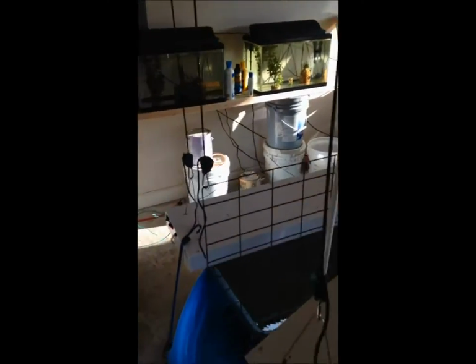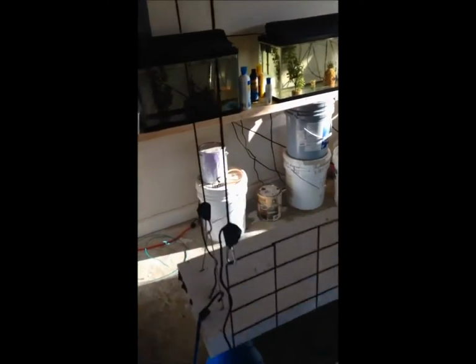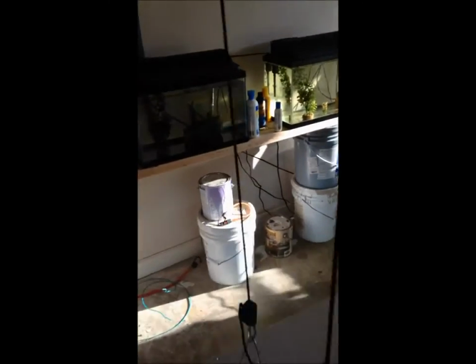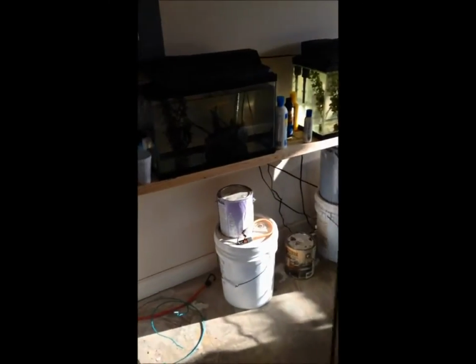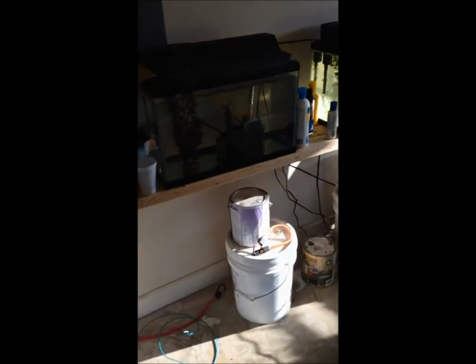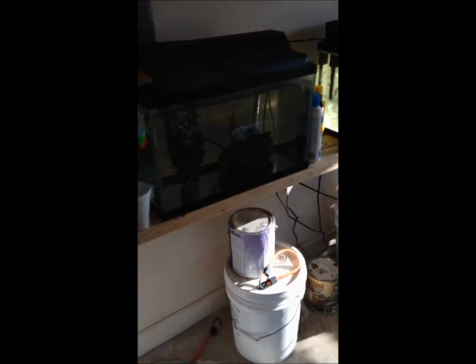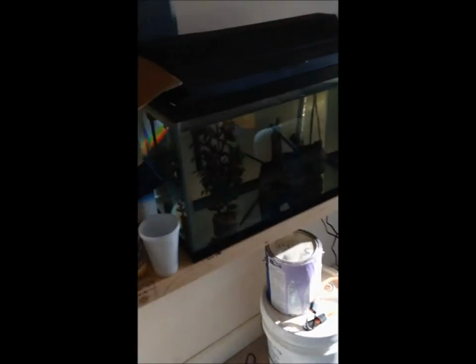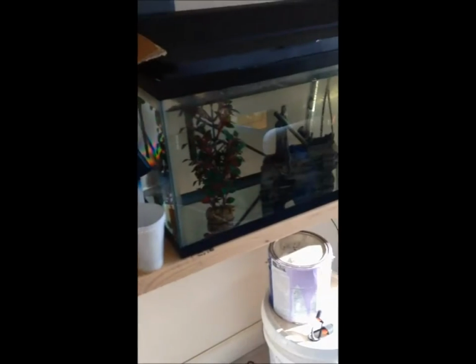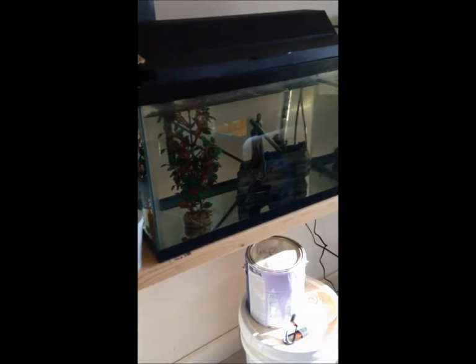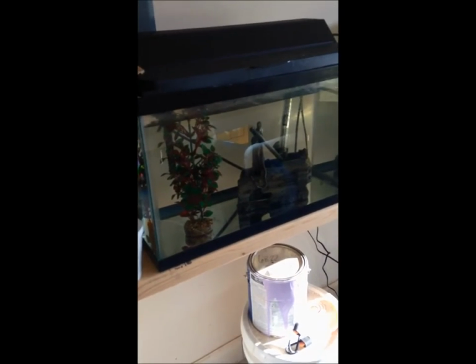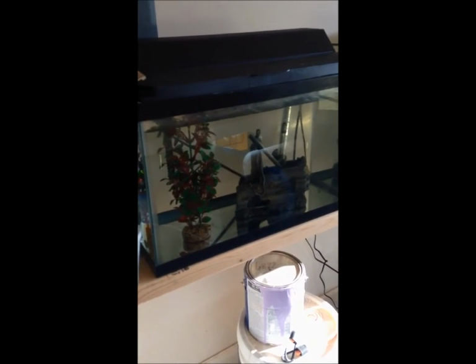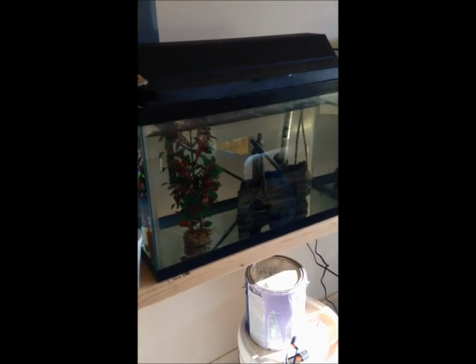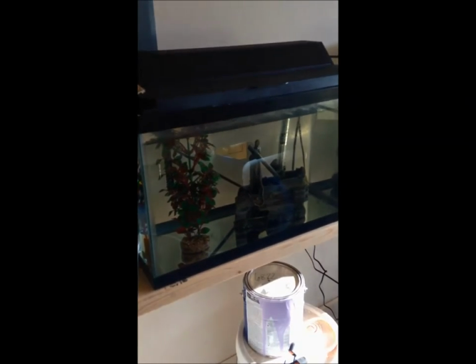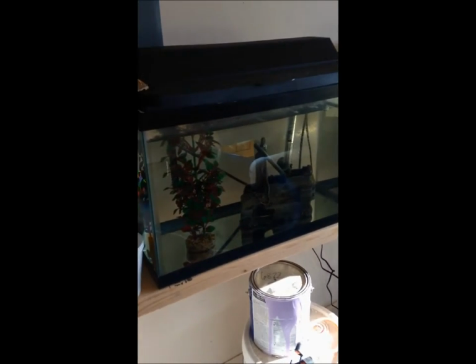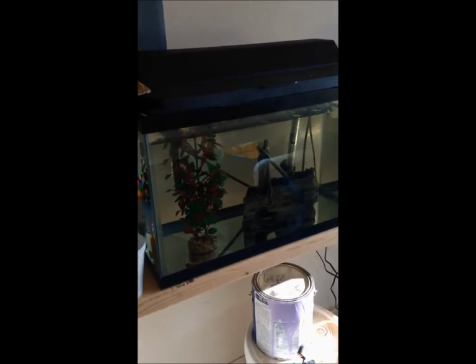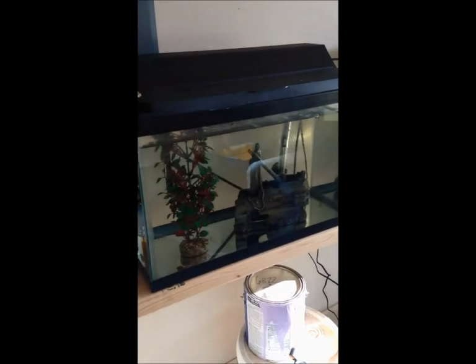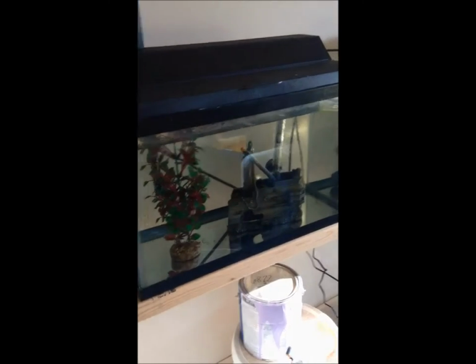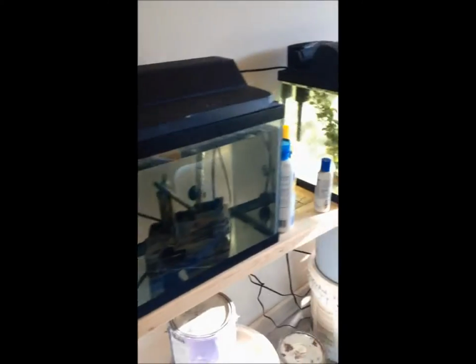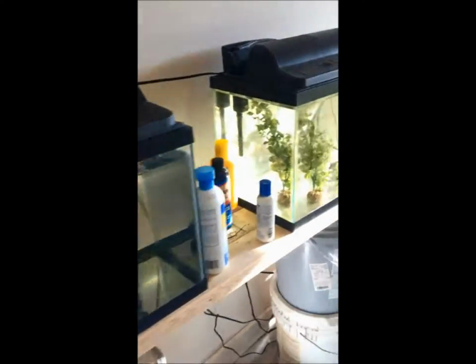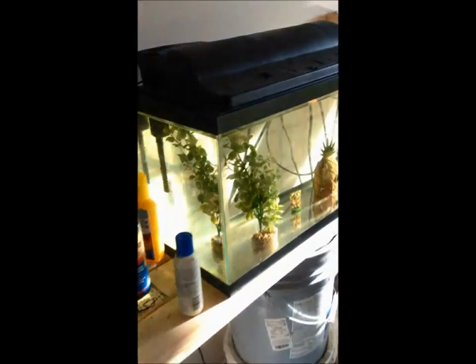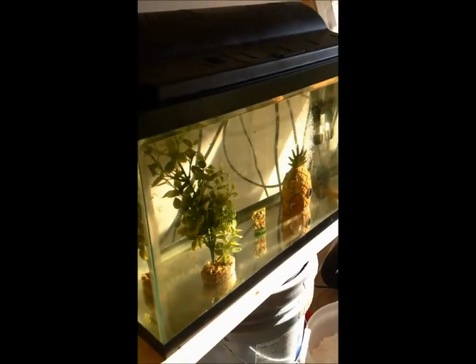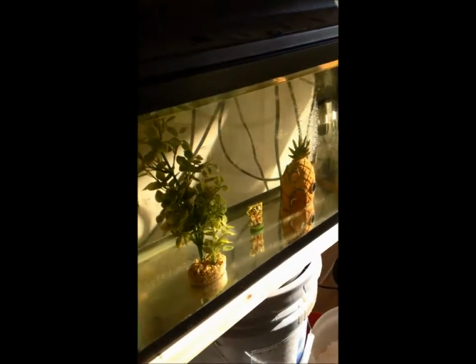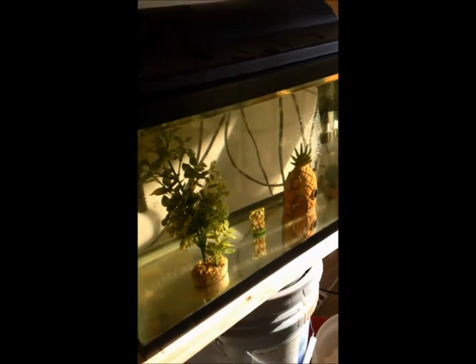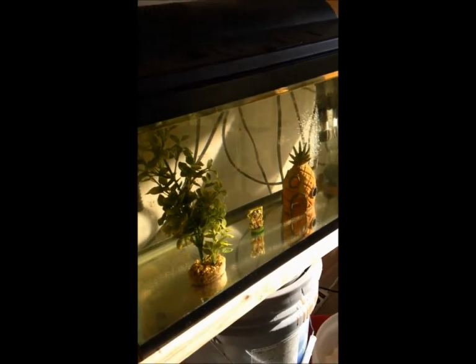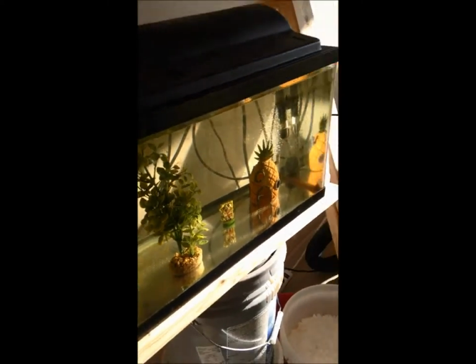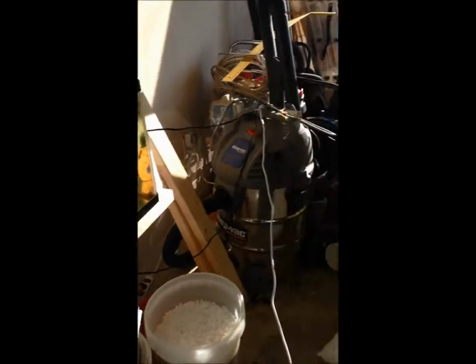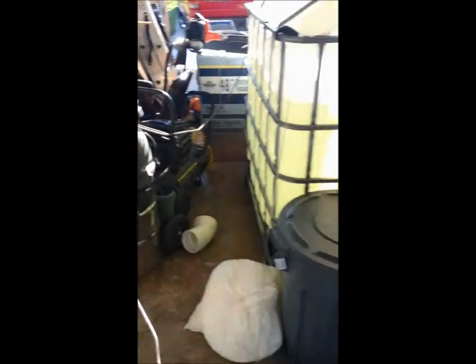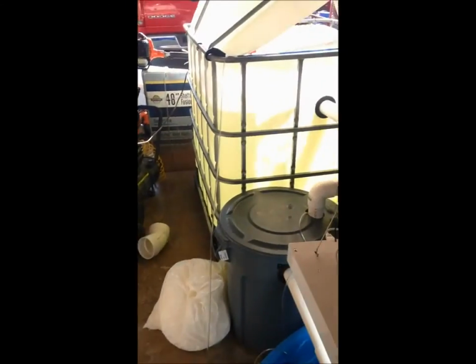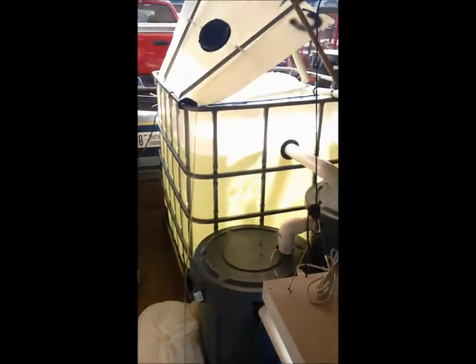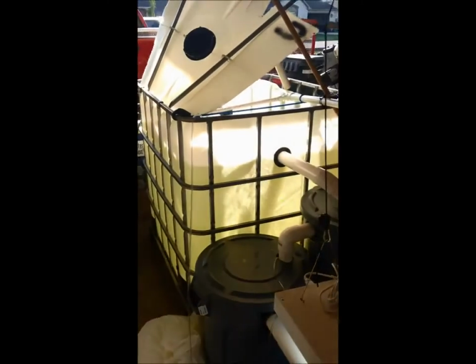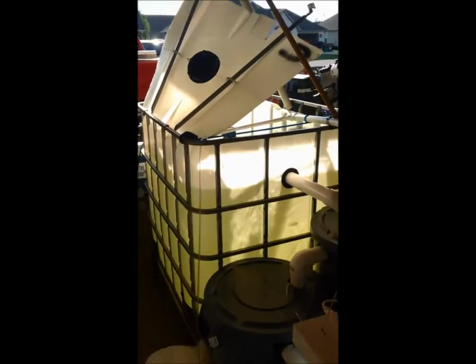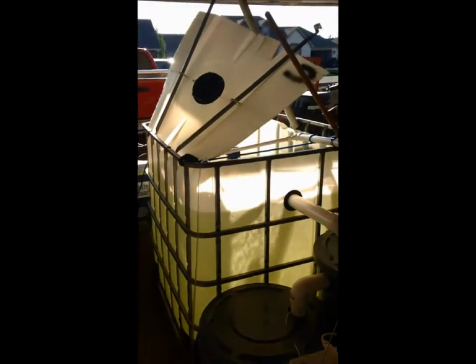I did get some breeder tanks decorated a little bit — just a little baby fry setup. I don't have any fish in there yet, but this is what it looks like now.